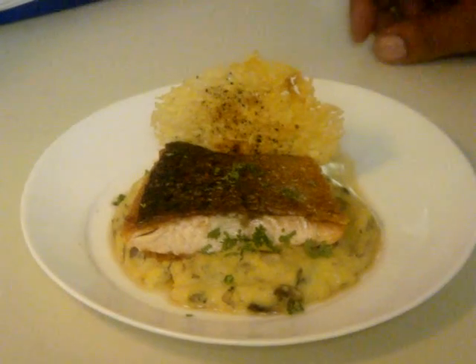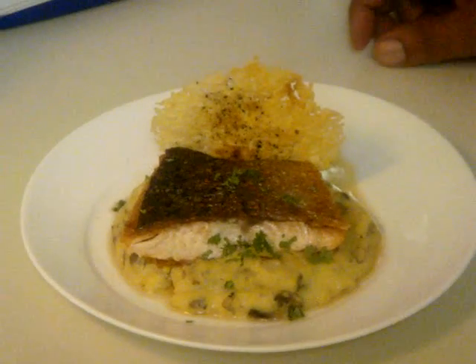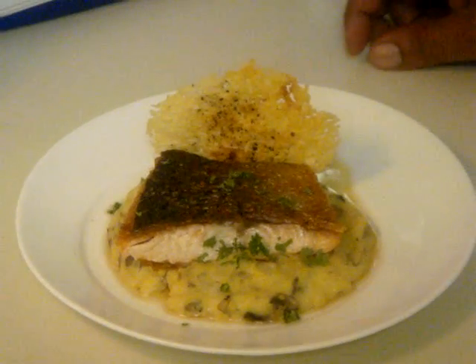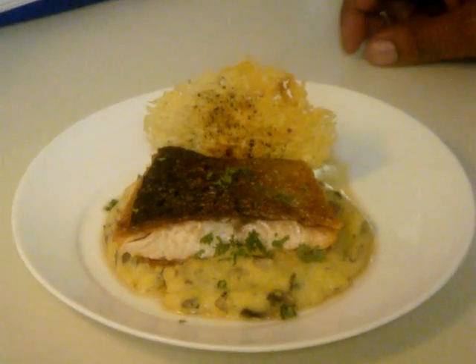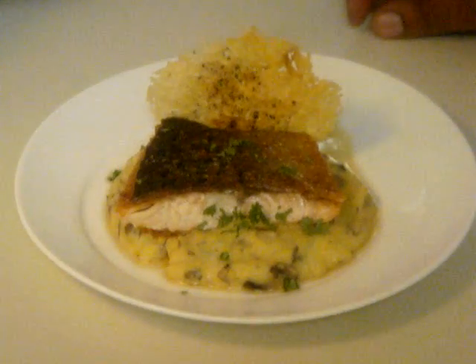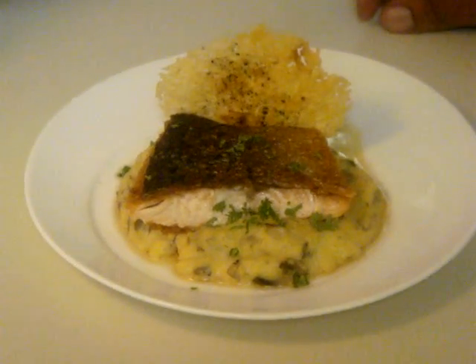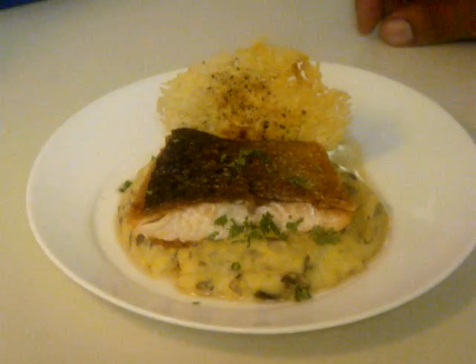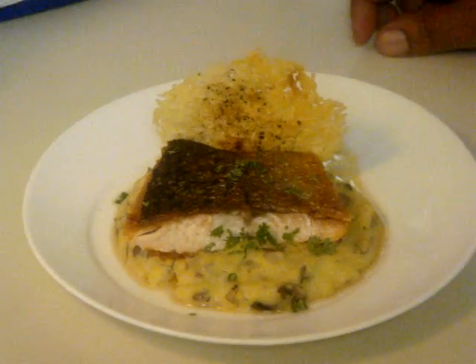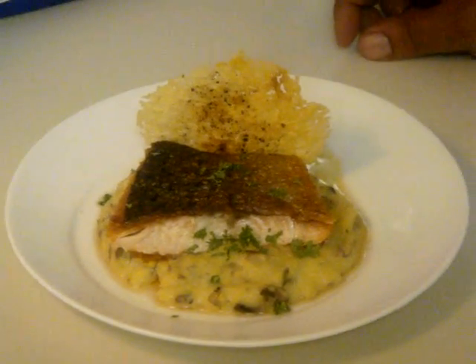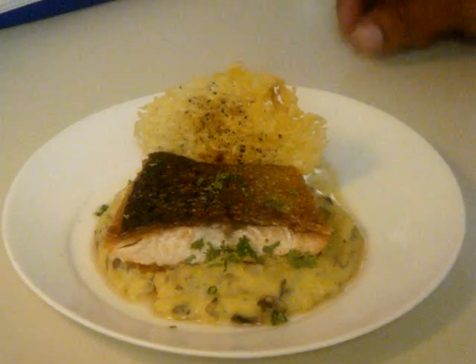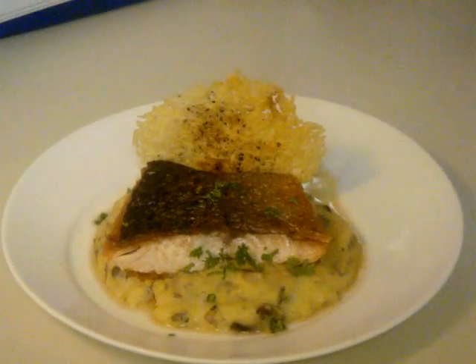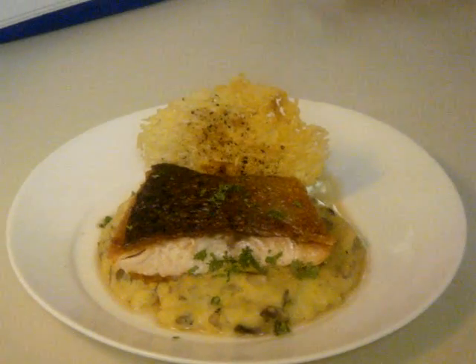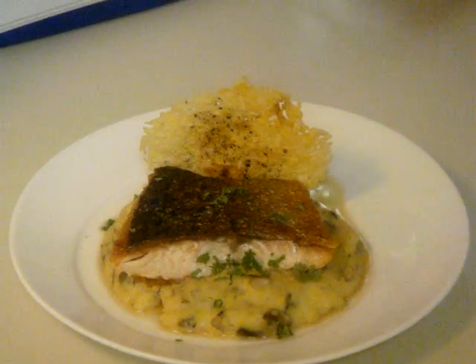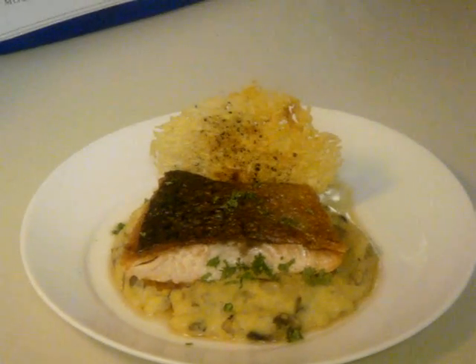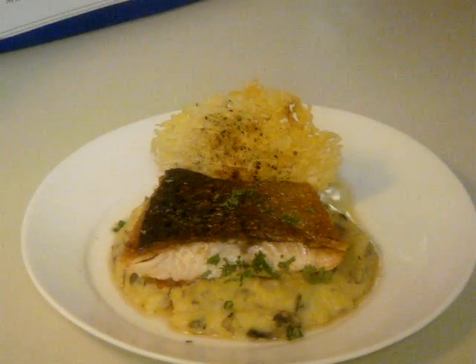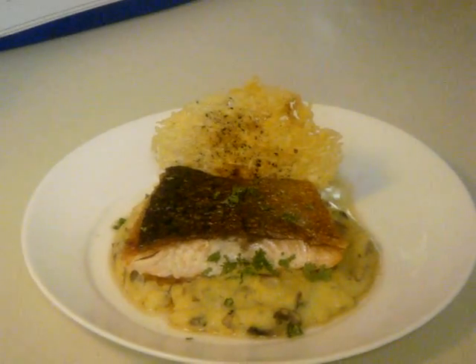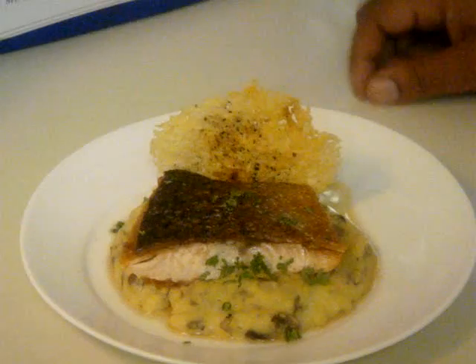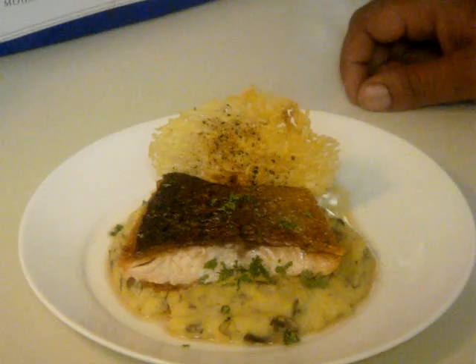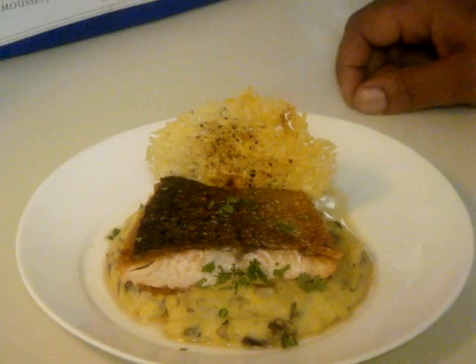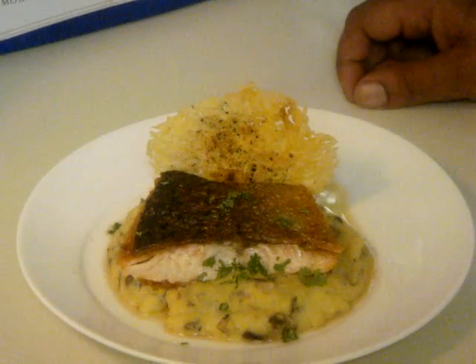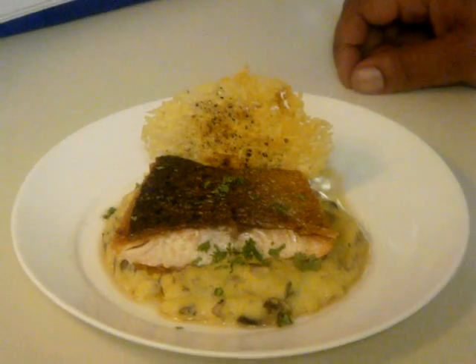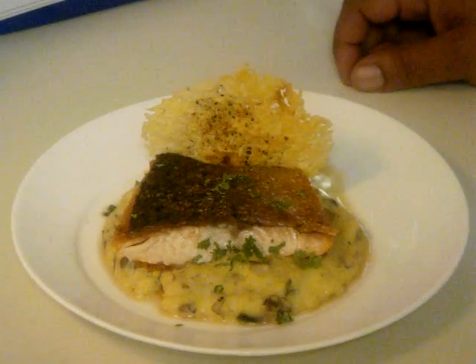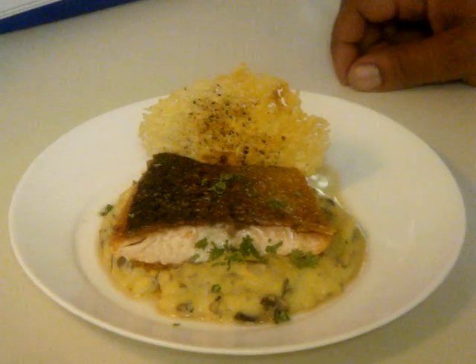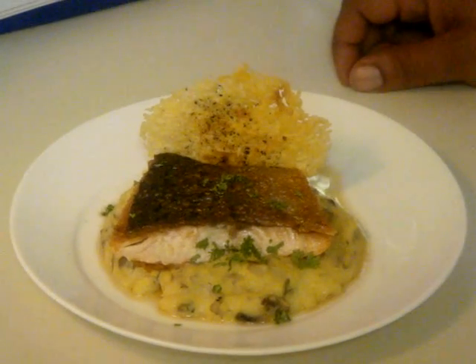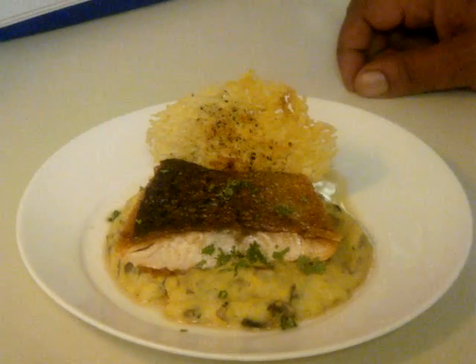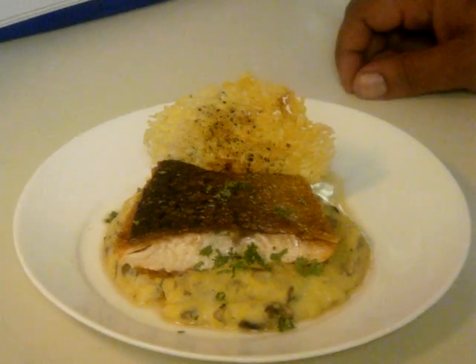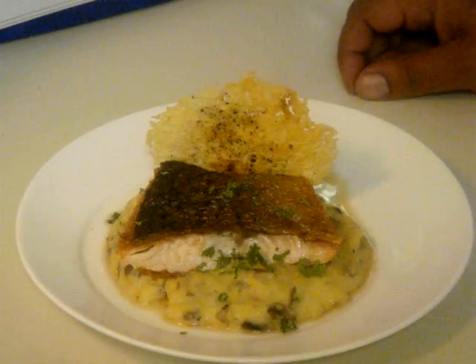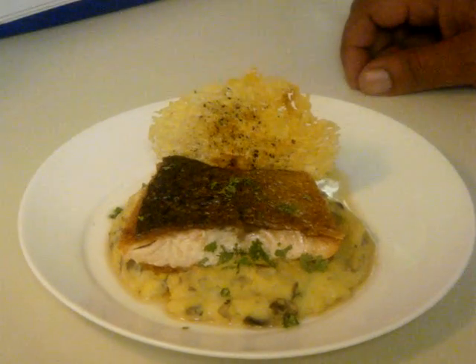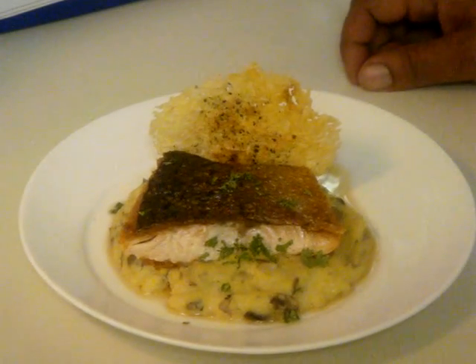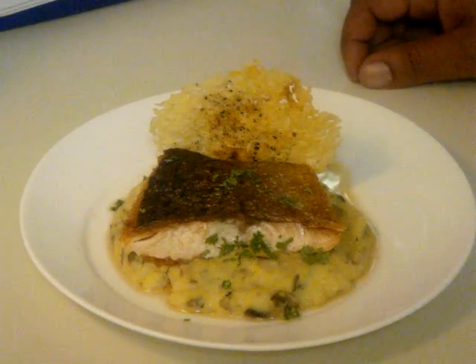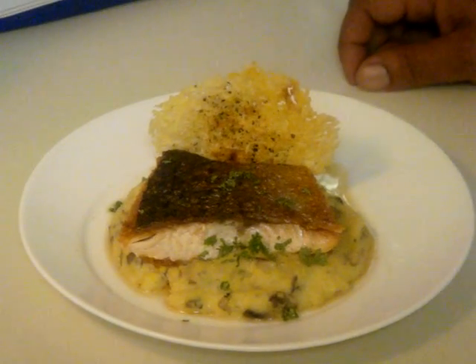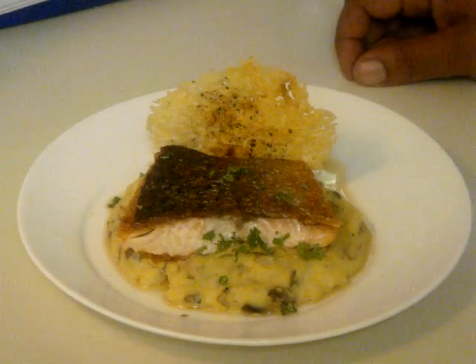I have shaved Parmesan cheese, oyster mushrooms, then I drizzle it with white truffle oil. I believe that the white truffle oil brings out the earthiness of the oyster mushrooms.